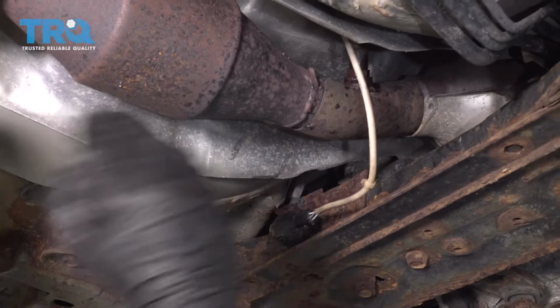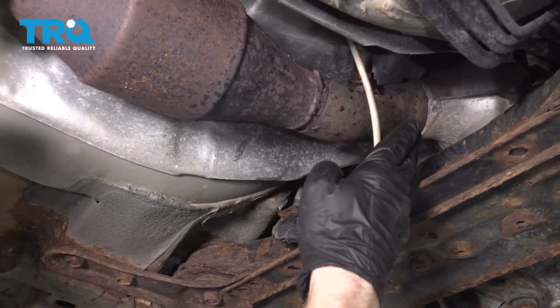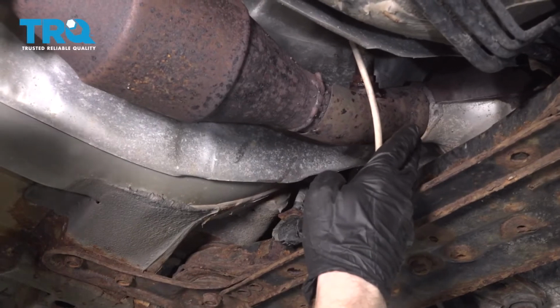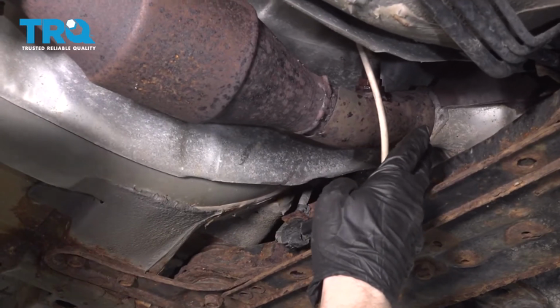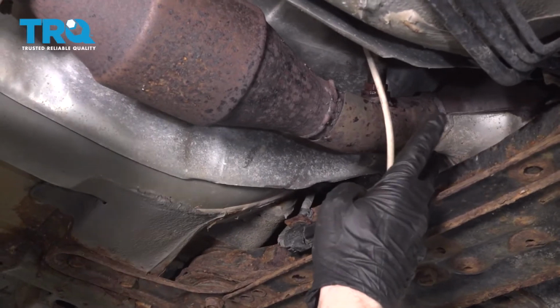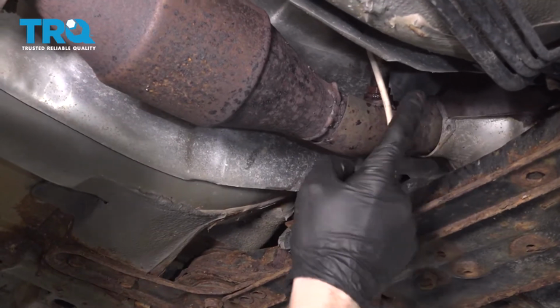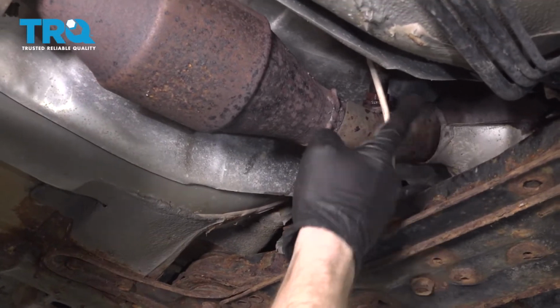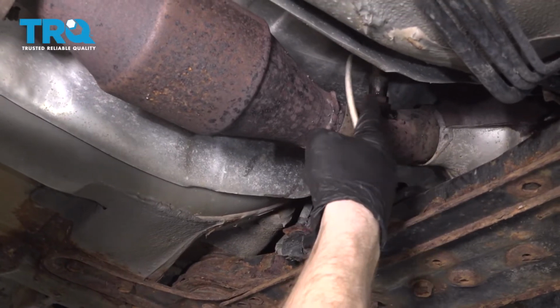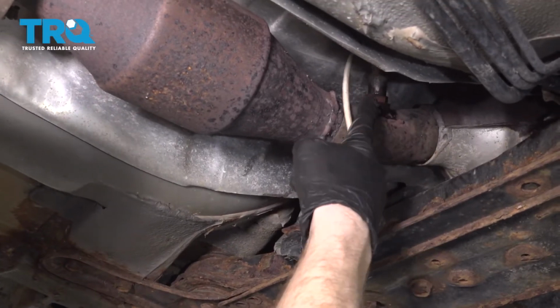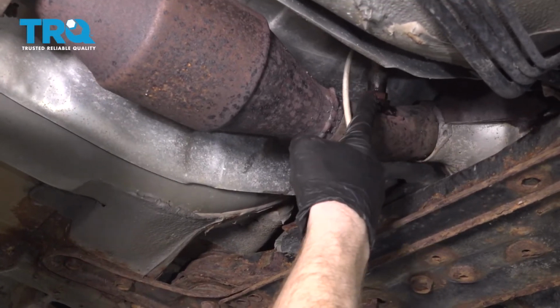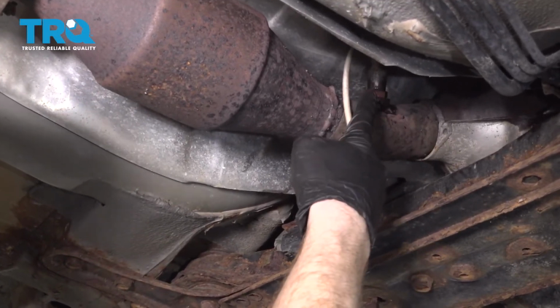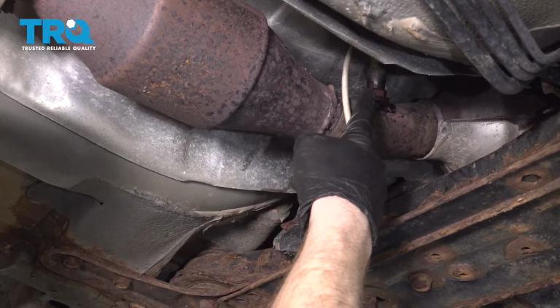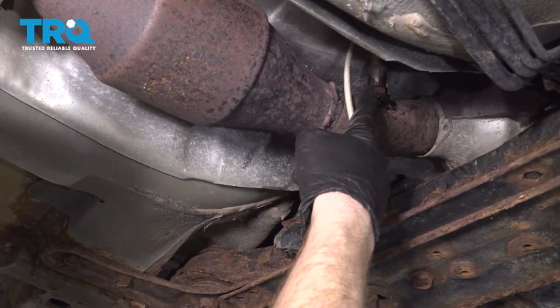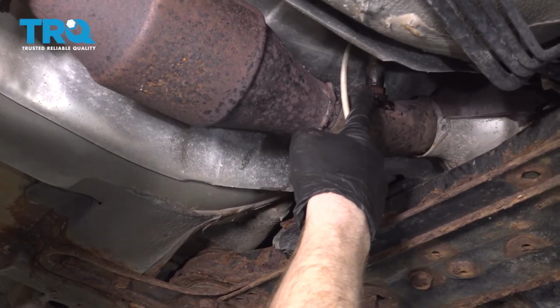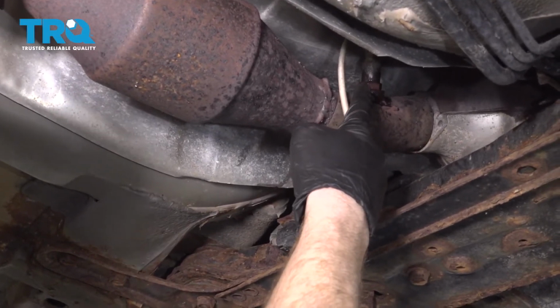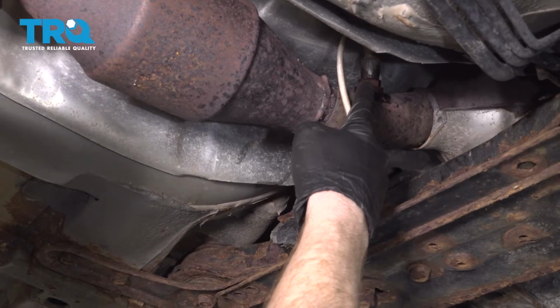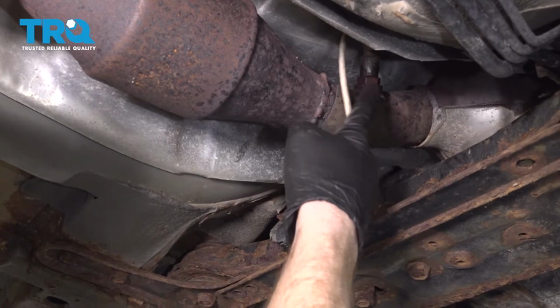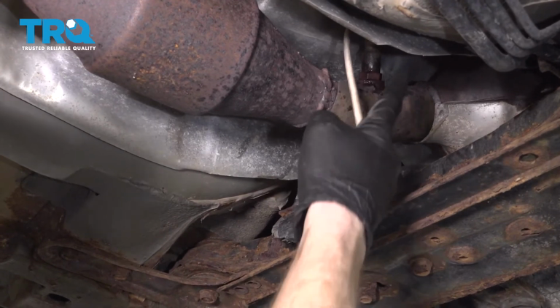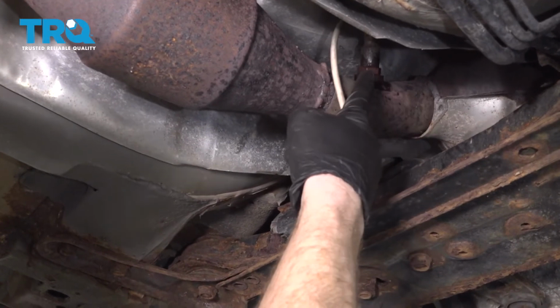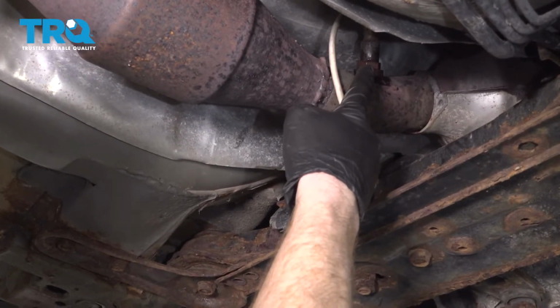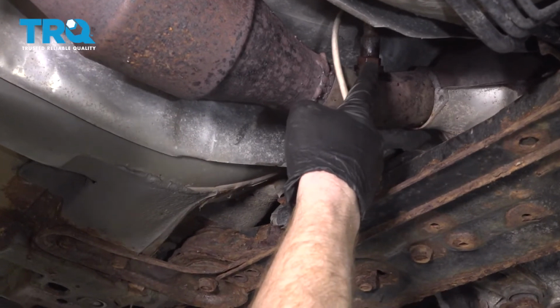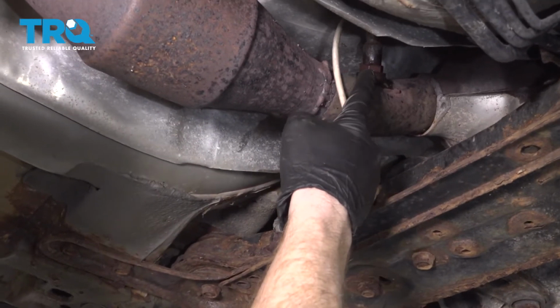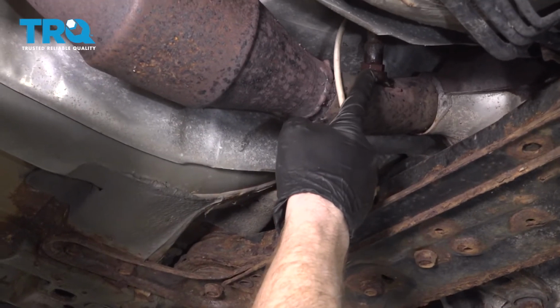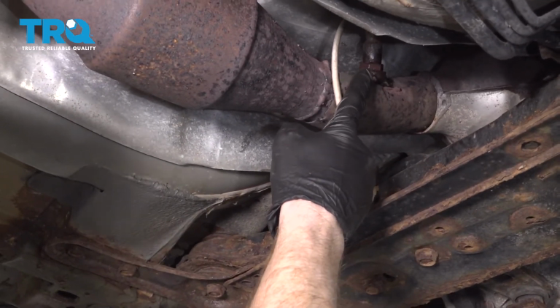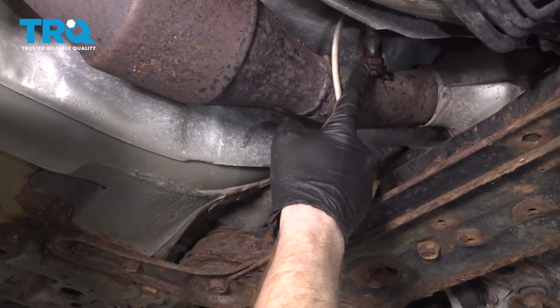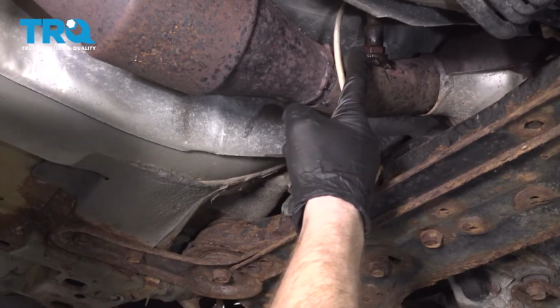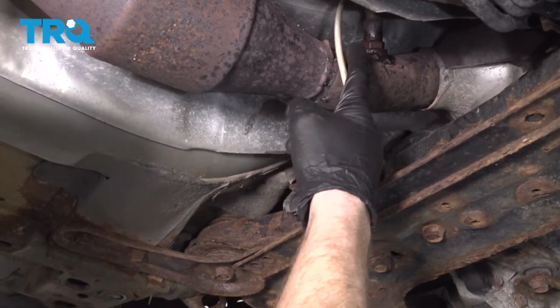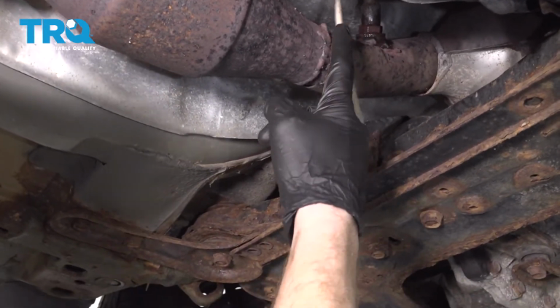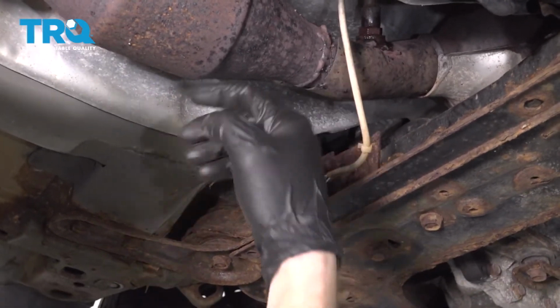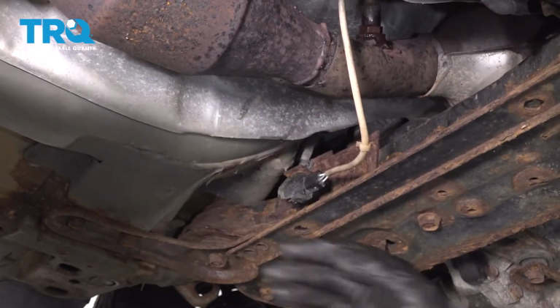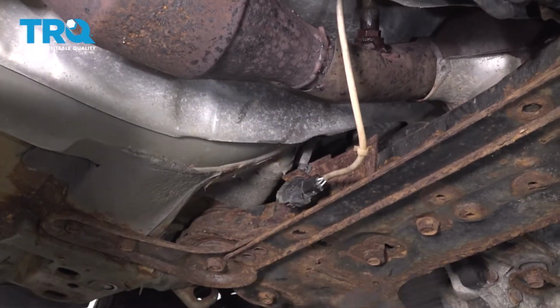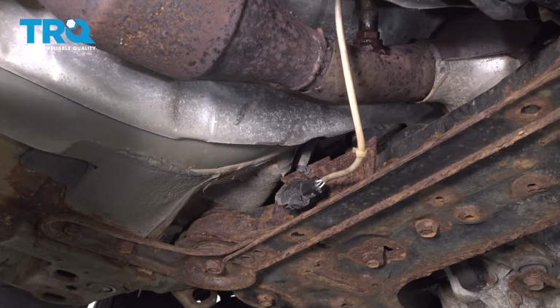Okay friends, it's time to get started on replacing your downstream O2 sensor. The downstream O2 sensor is the one that's going to be located after your catalytic converter. The upstream would be the one that's closer to the engine.